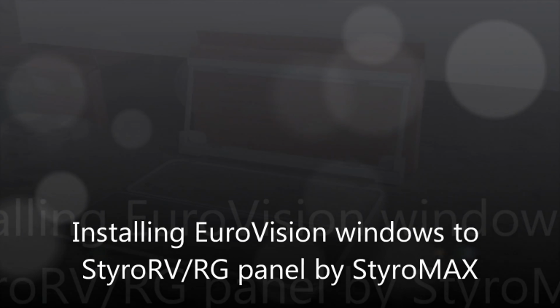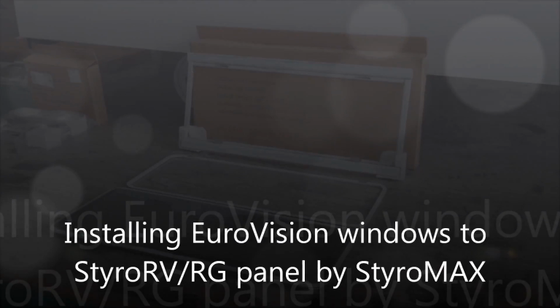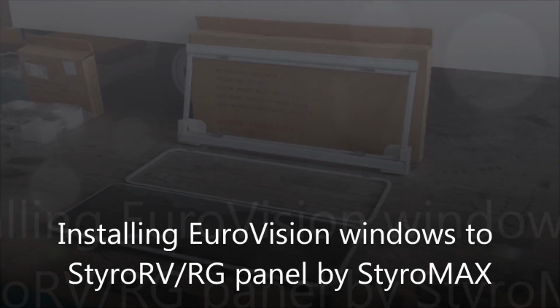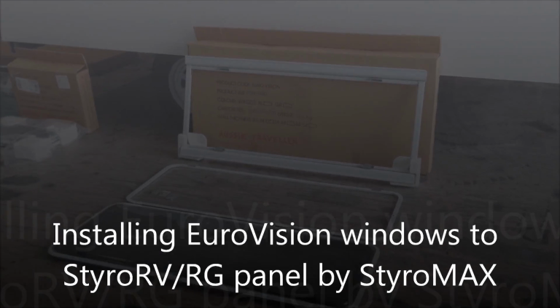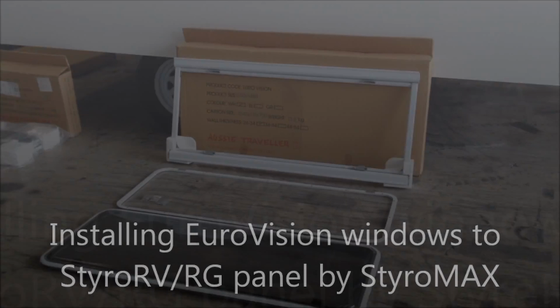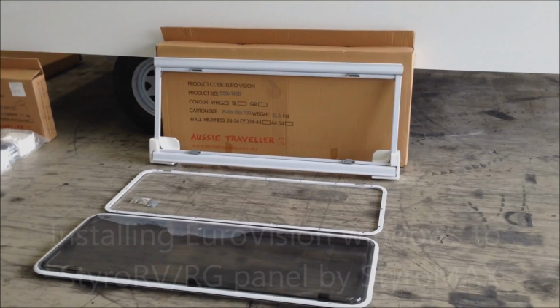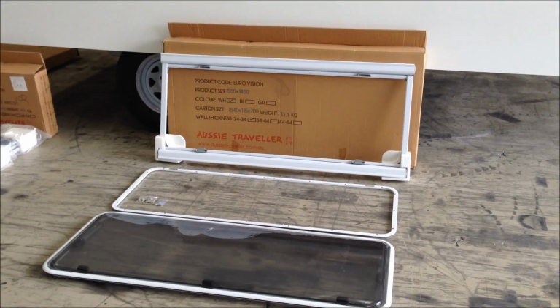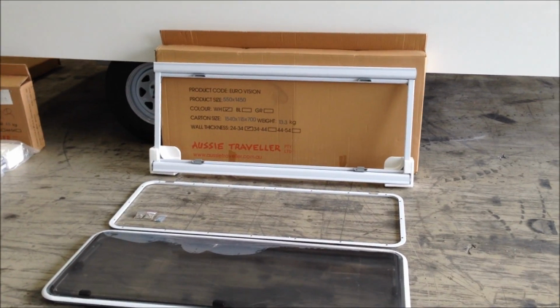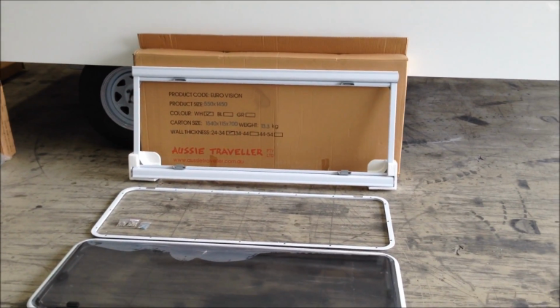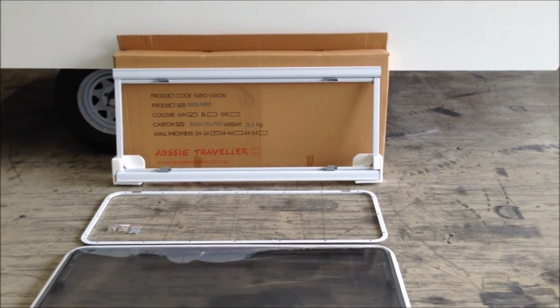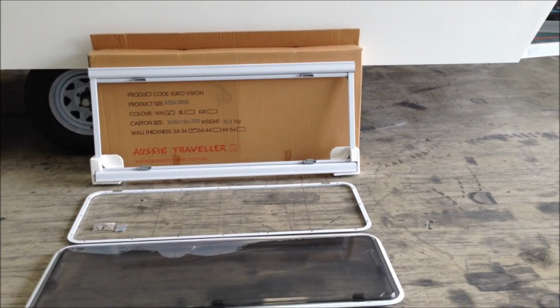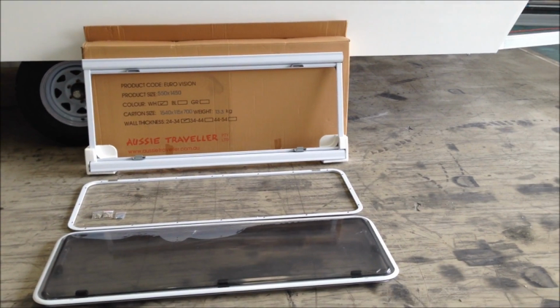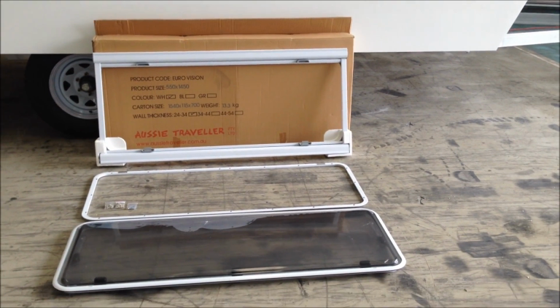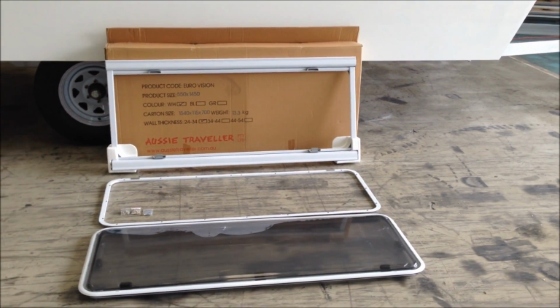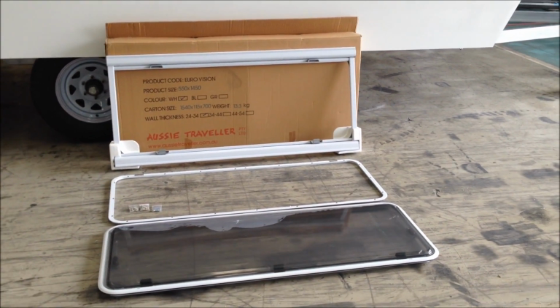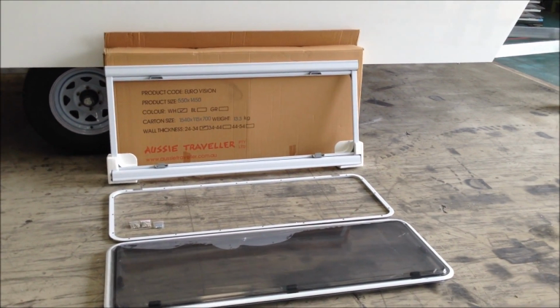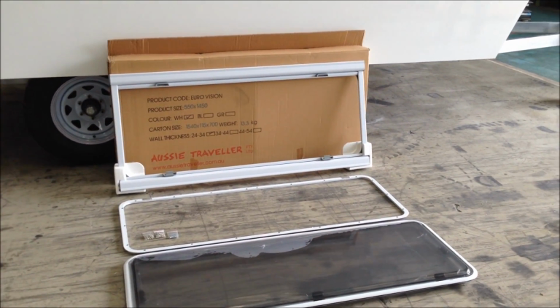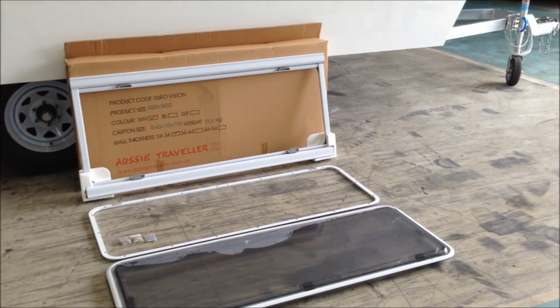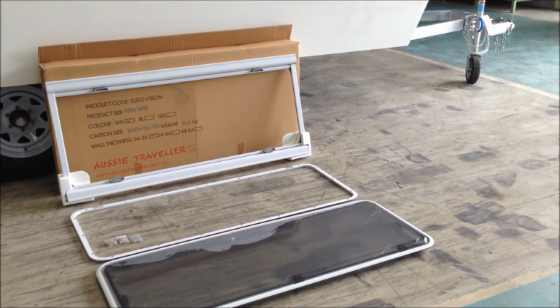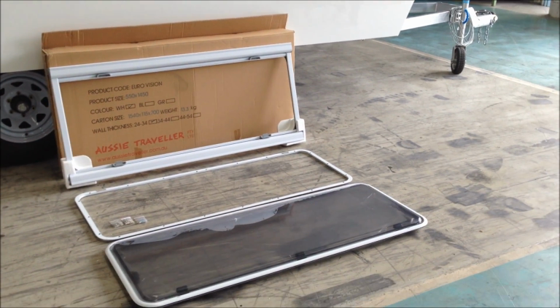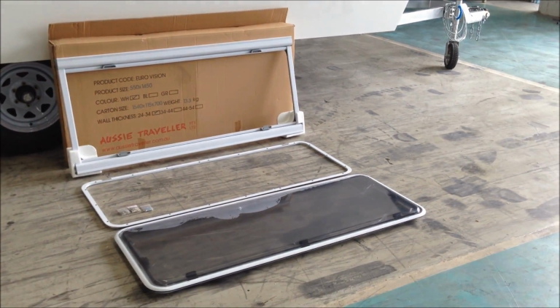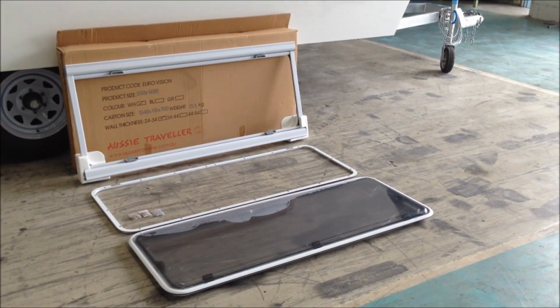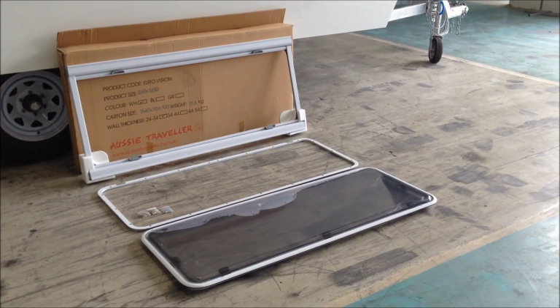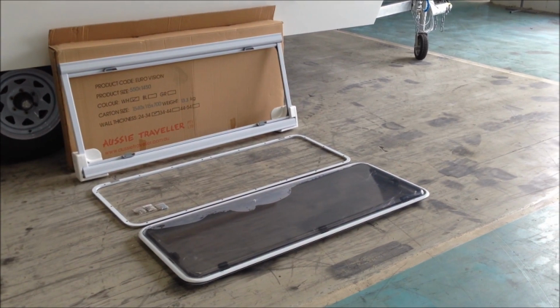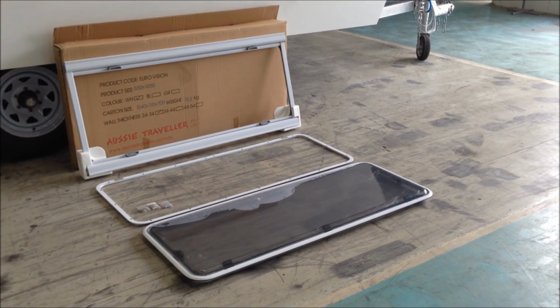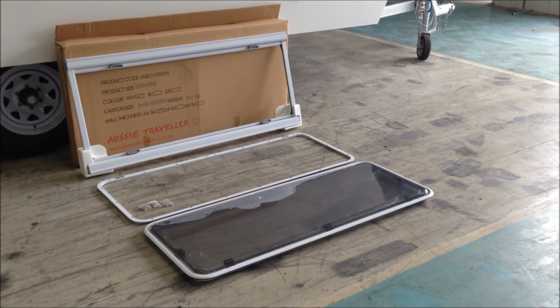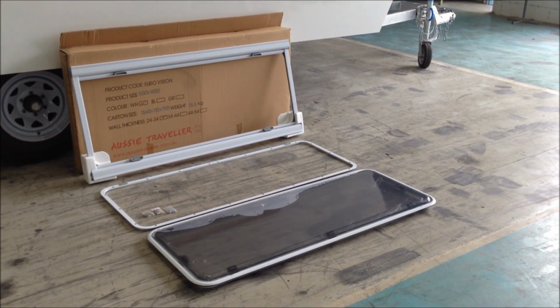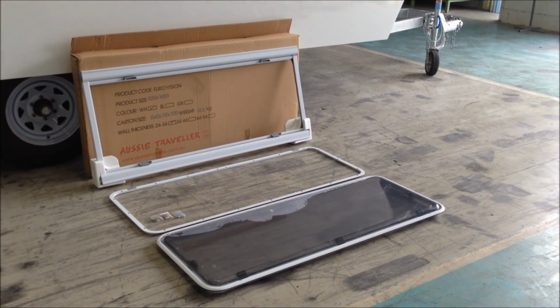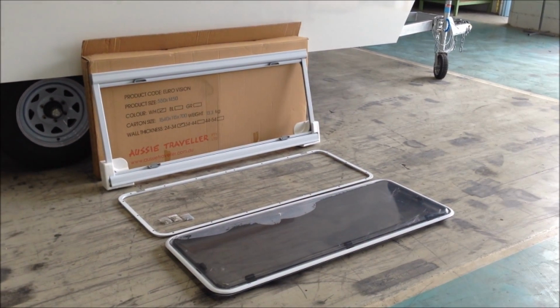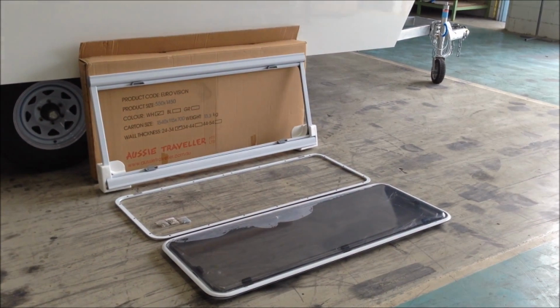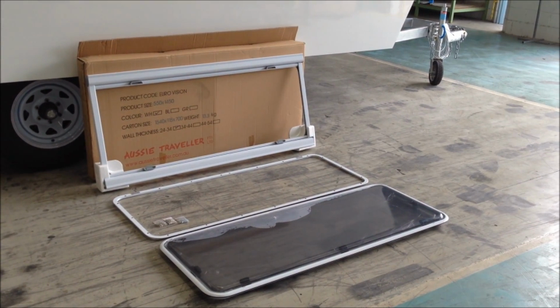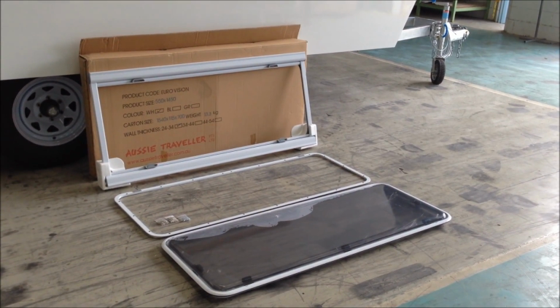Let's get stuck into installing these Eurovision windows by Aussie Traveller. They're available in quite a few different sizes. They're double glazed and they also come with a blind ensemble.